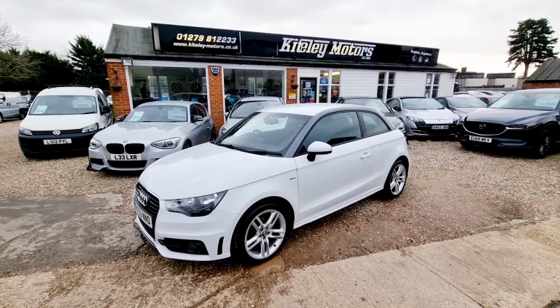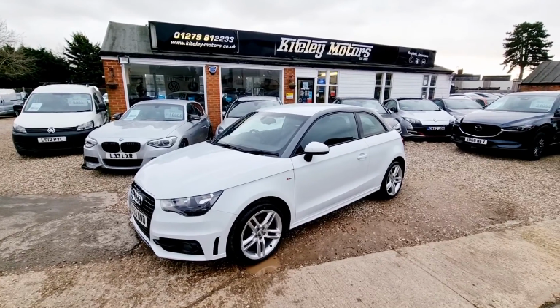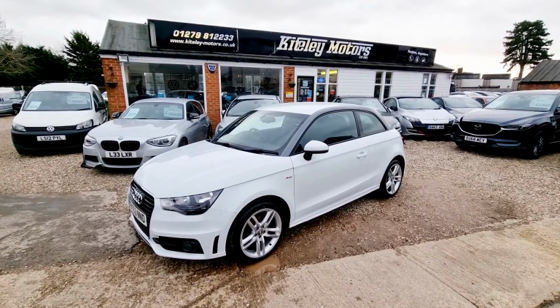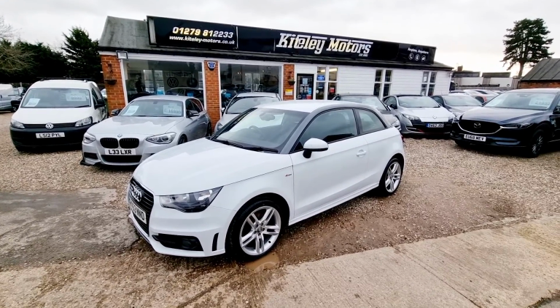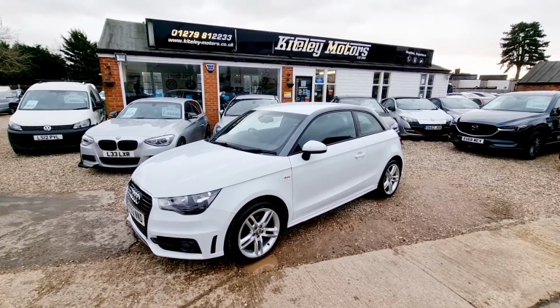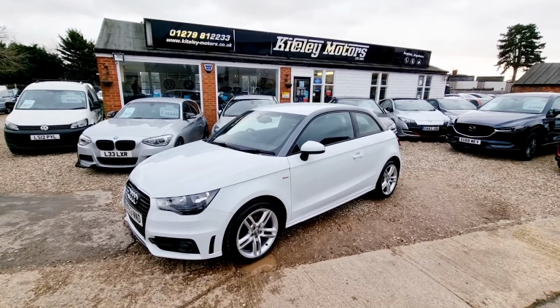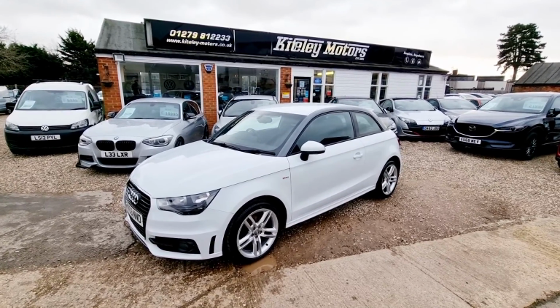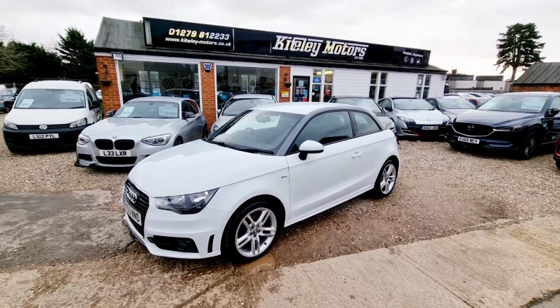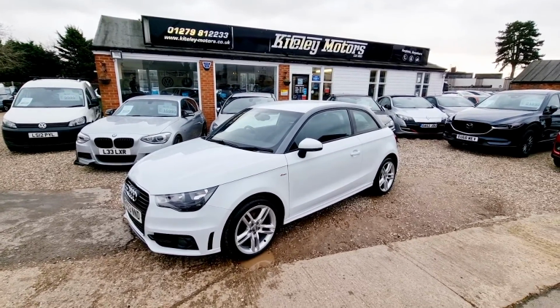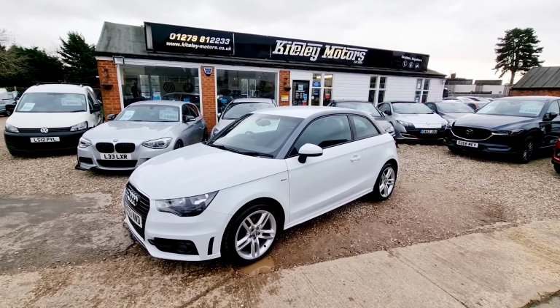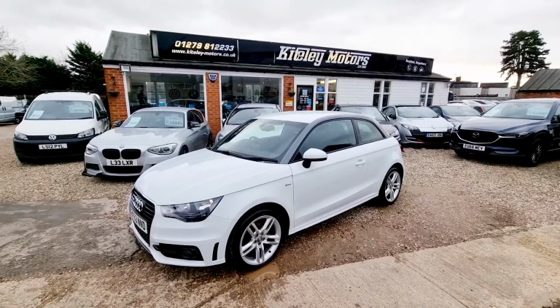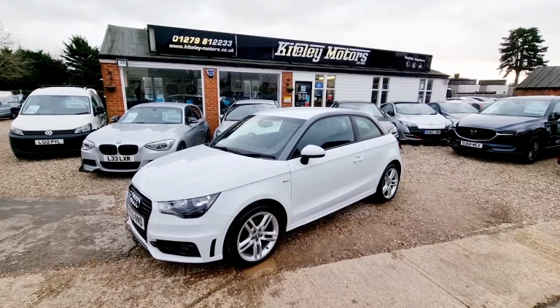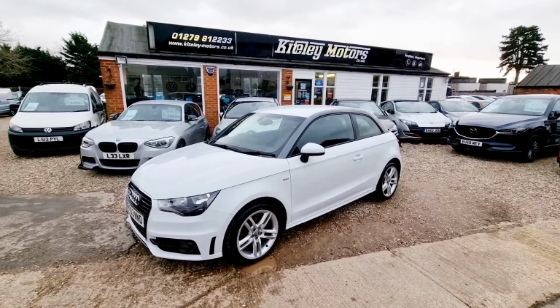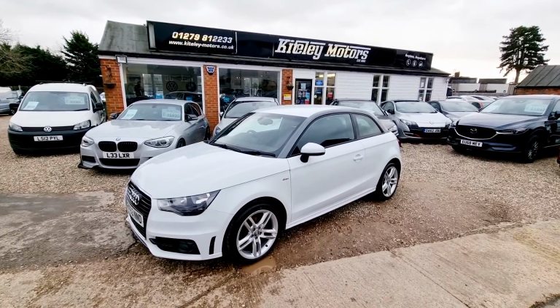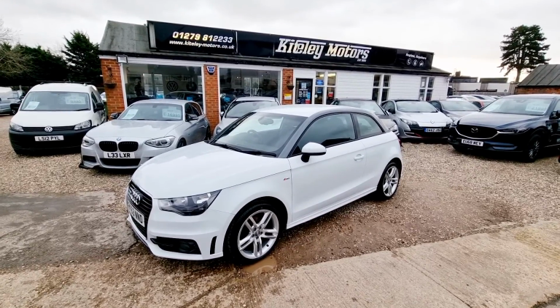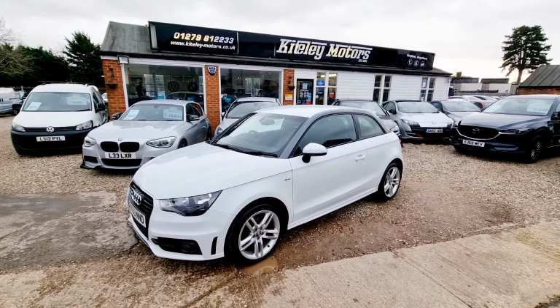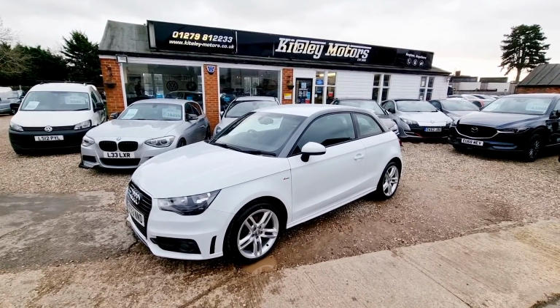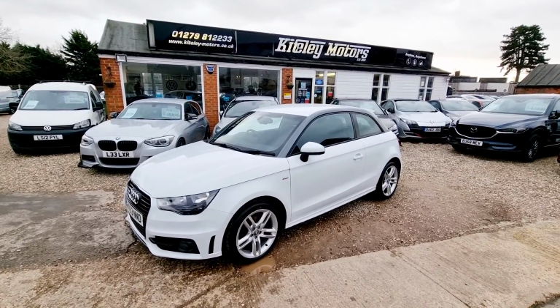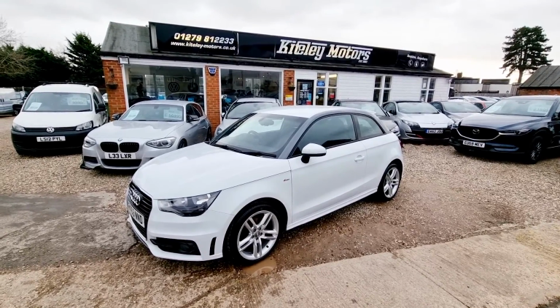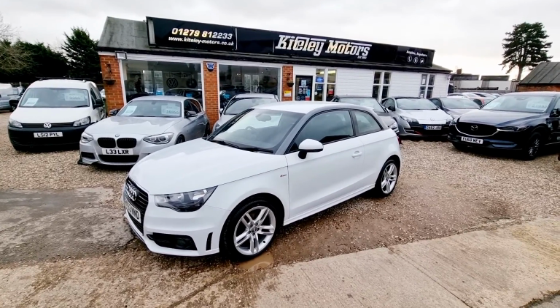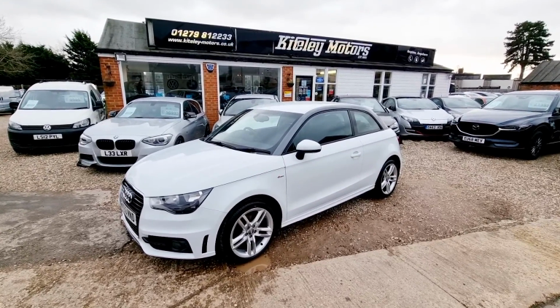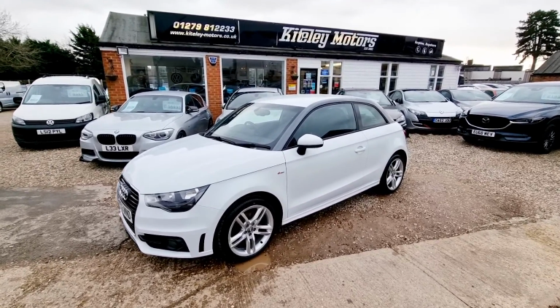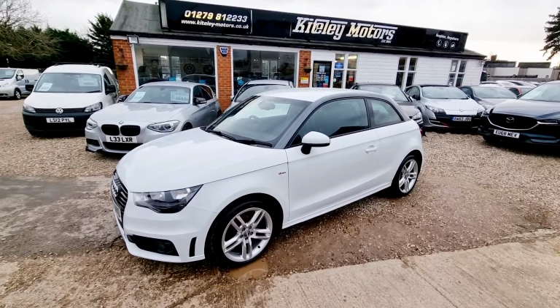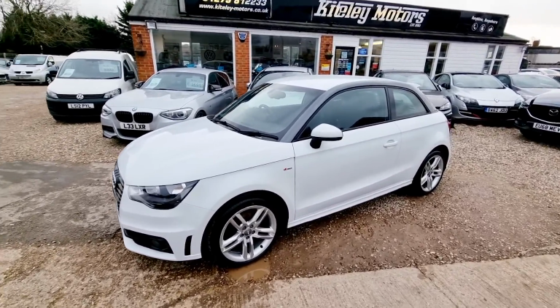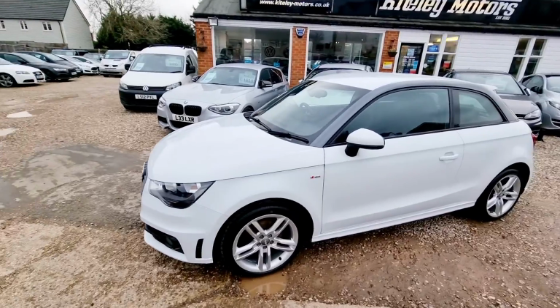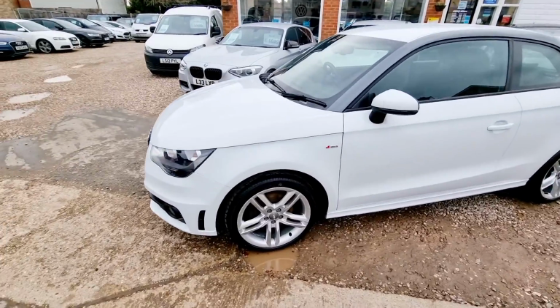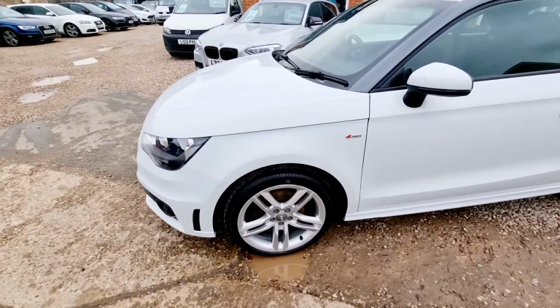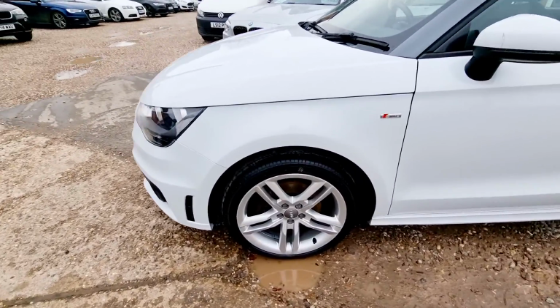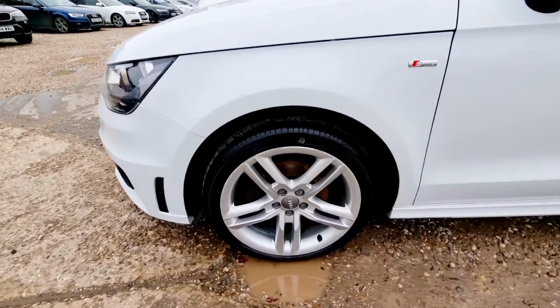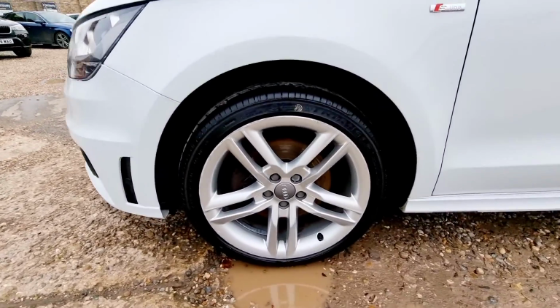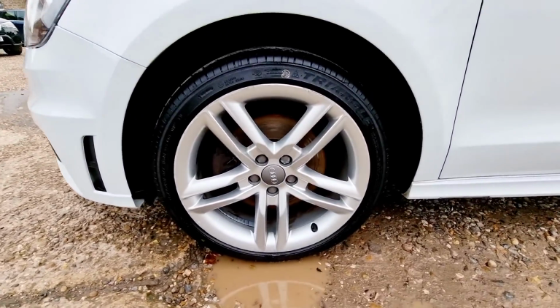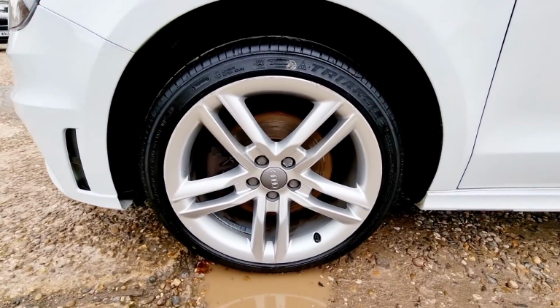Welcome to Cutley Motors. Today we are presenting this 2013 Audi A1 1.4 TFSI S-Line automatic. We are a family run dealership based in Stansted, just 10 minutes from Stansted Airport.